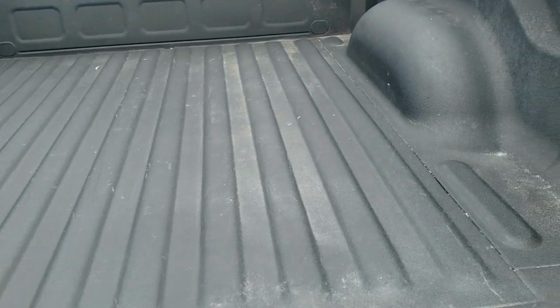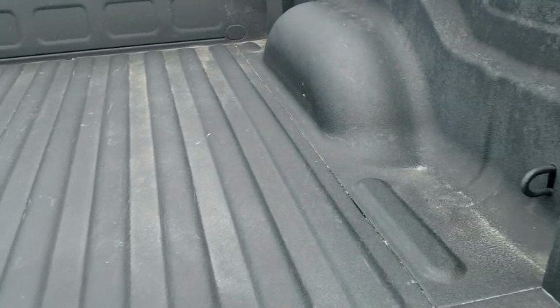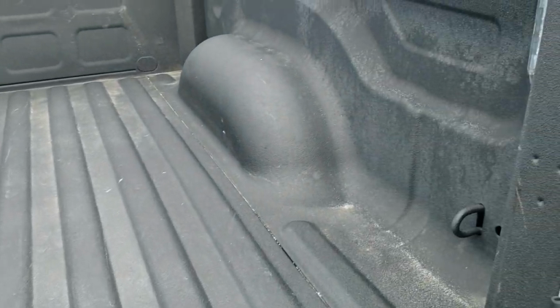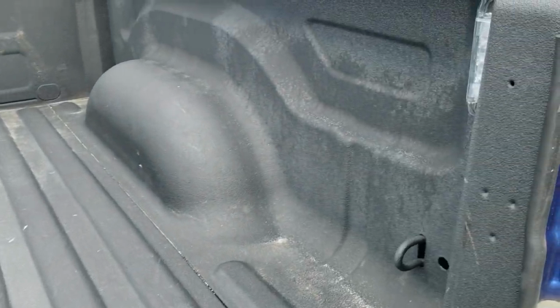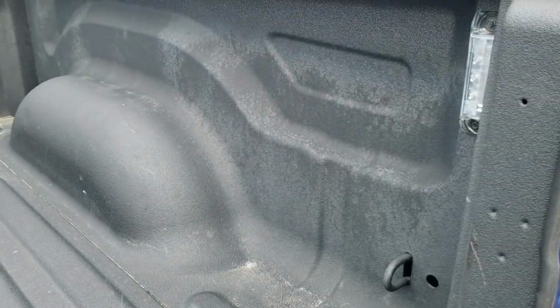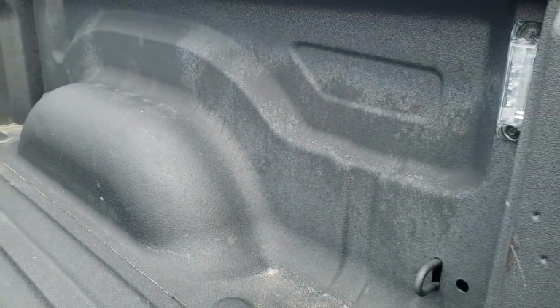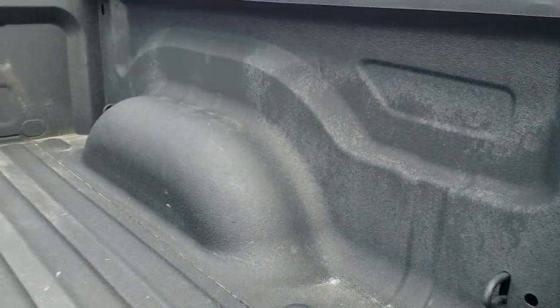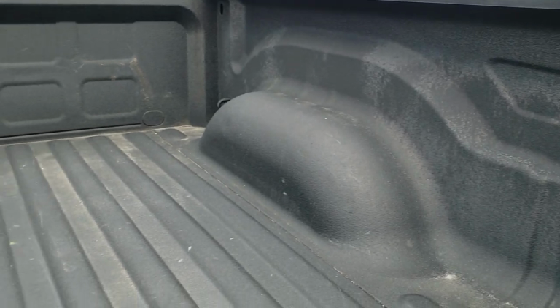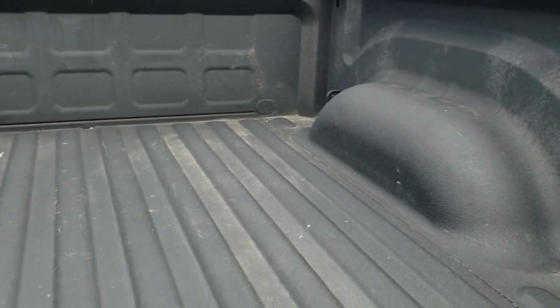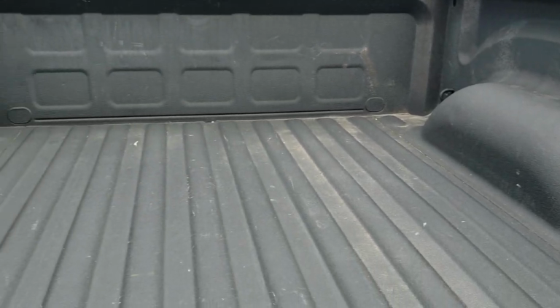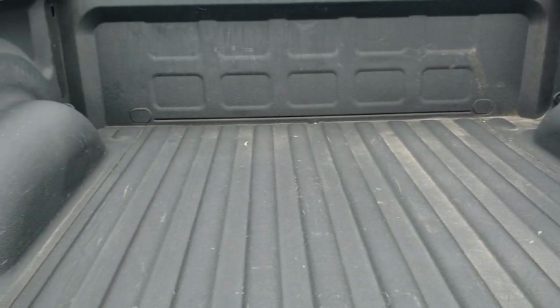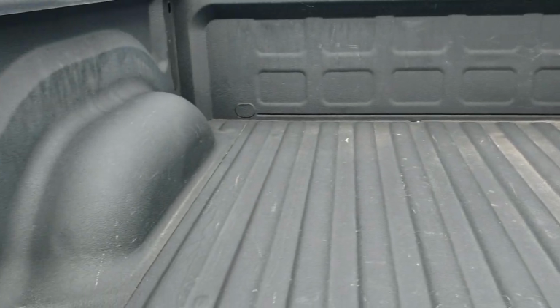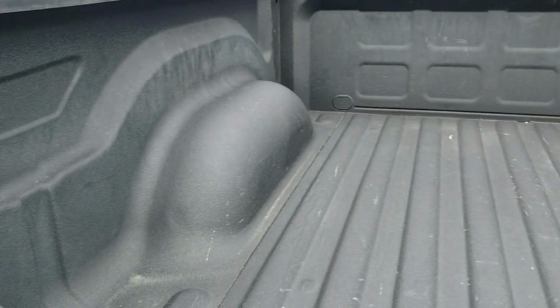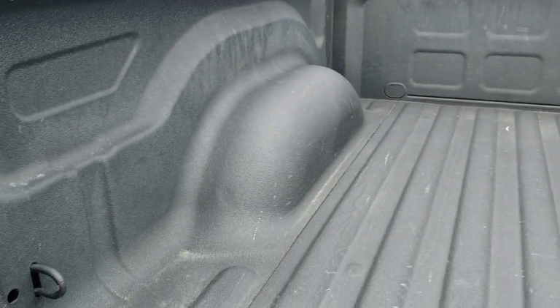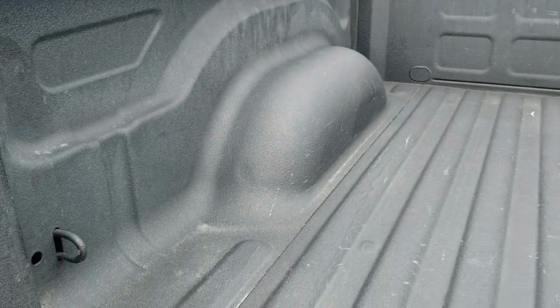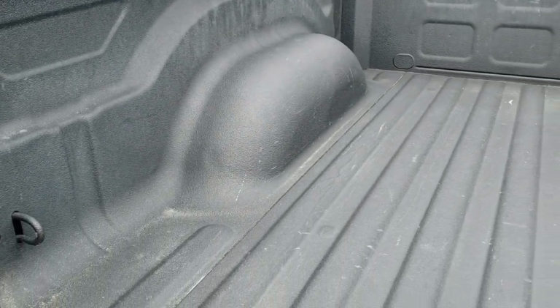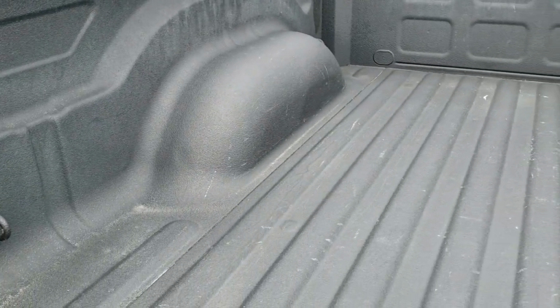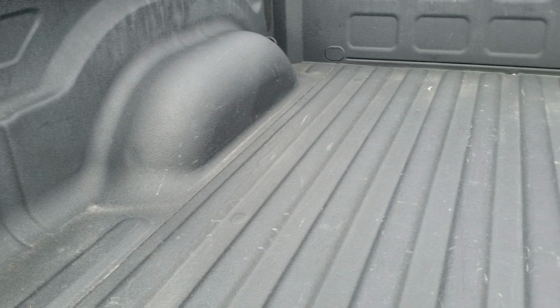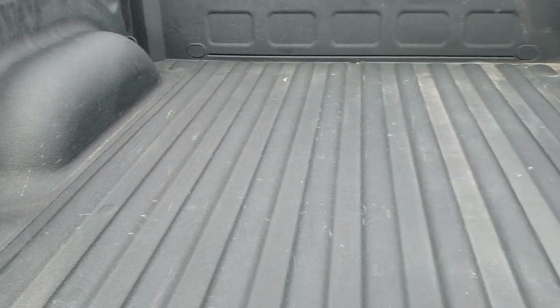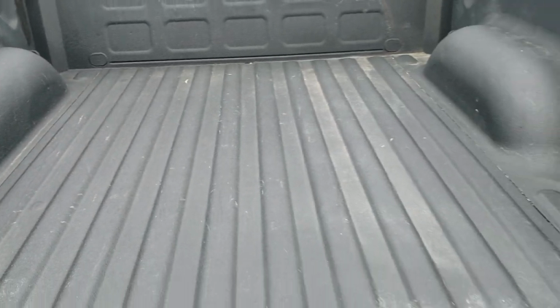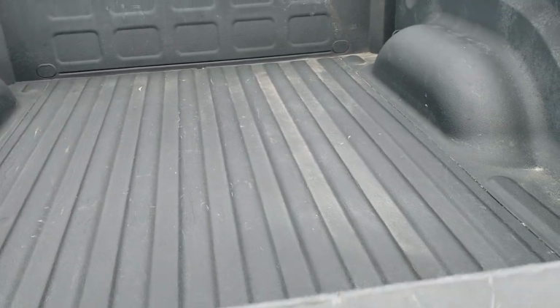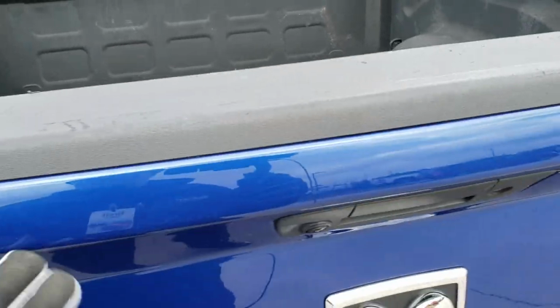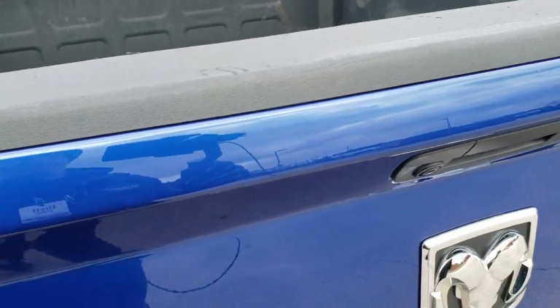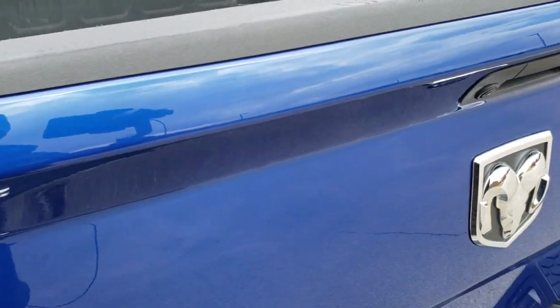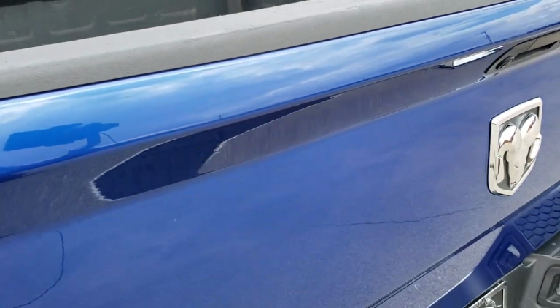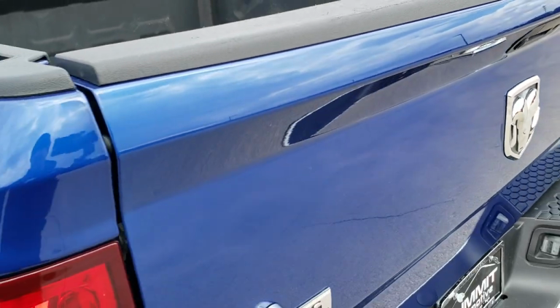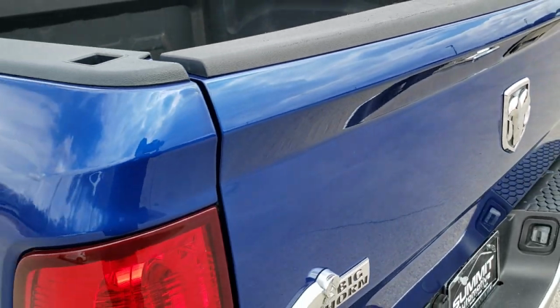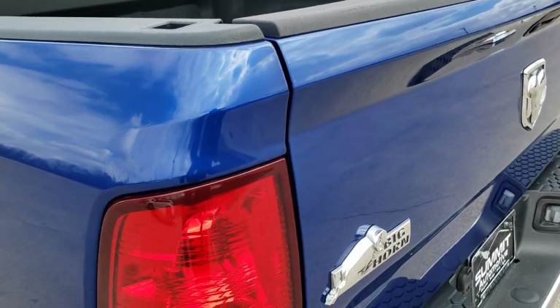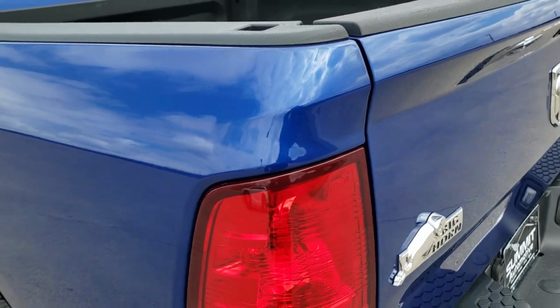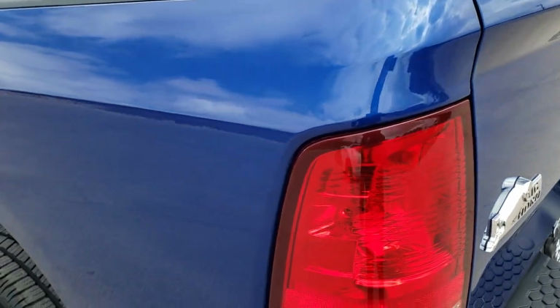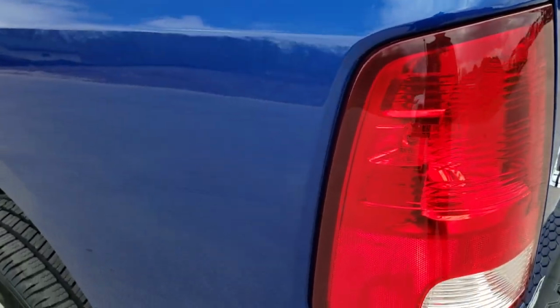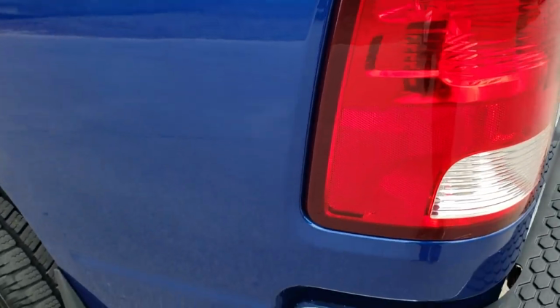There's a spray-in bed liner, you get the LED bed lighting which turns on with the cargo lamps, and the bed itself is in really nice shape with no major dents or dings. The tailgate shuts nice and solidly, and it does have a backup camera and a locking tailgate.